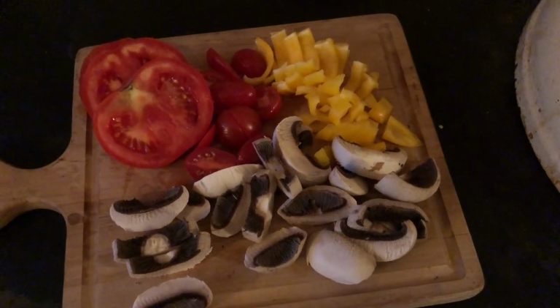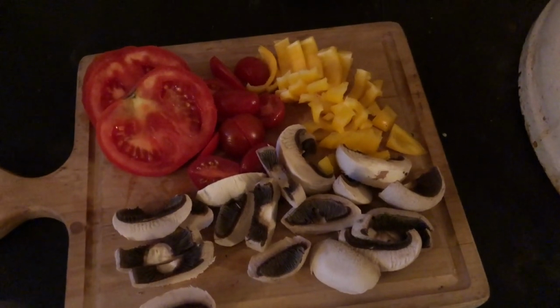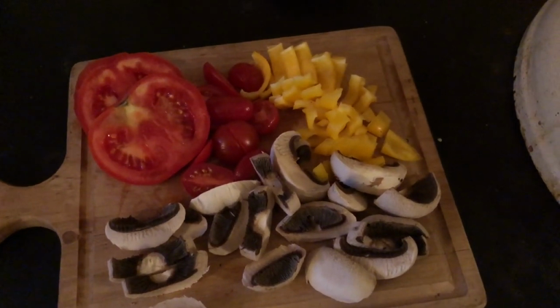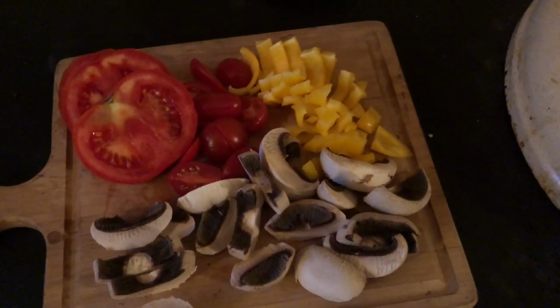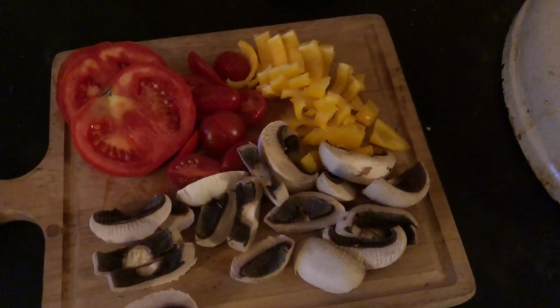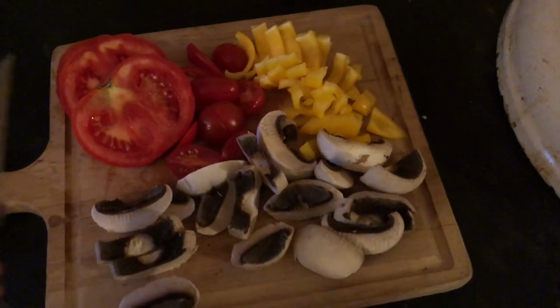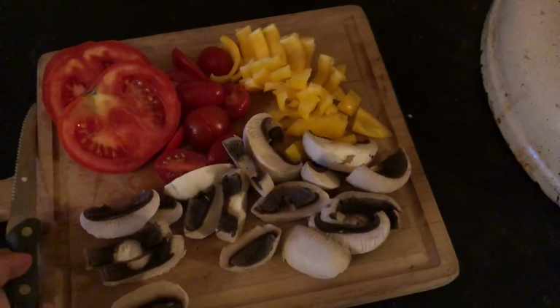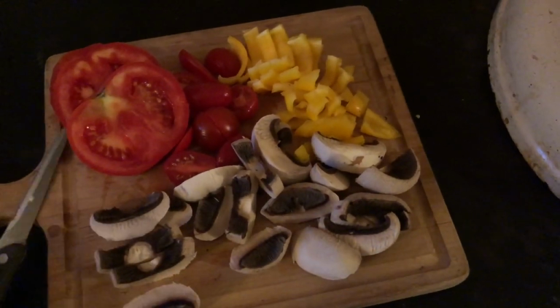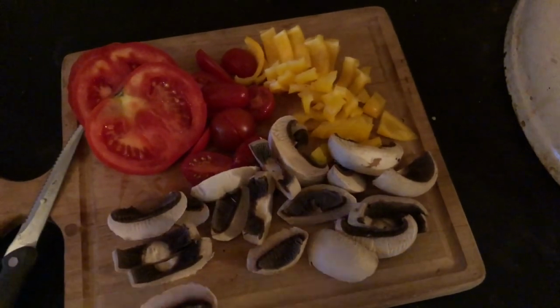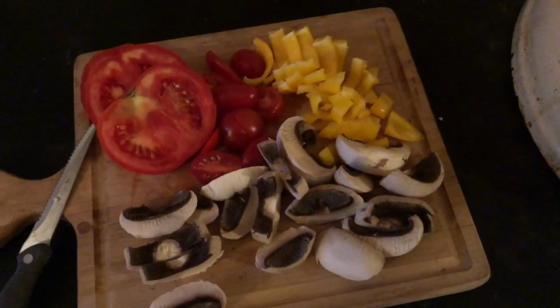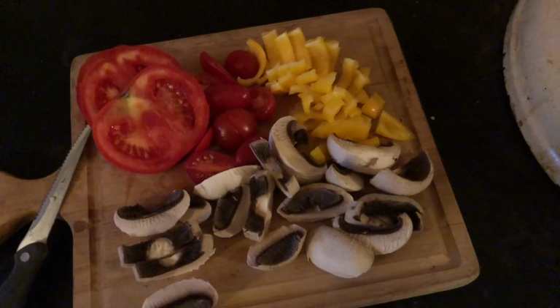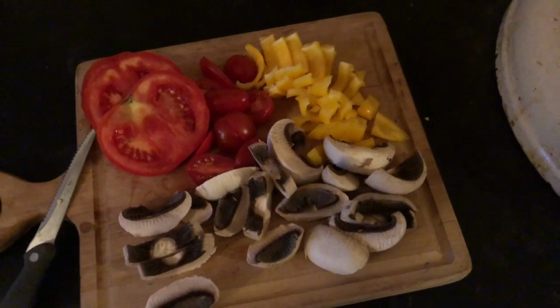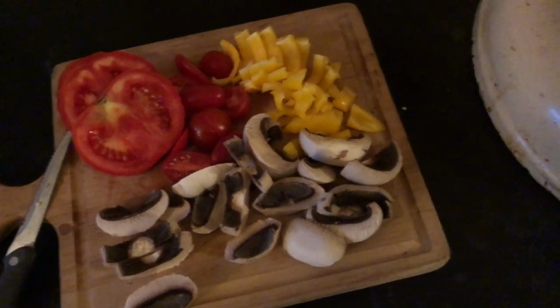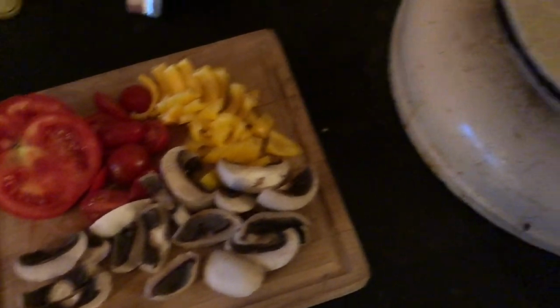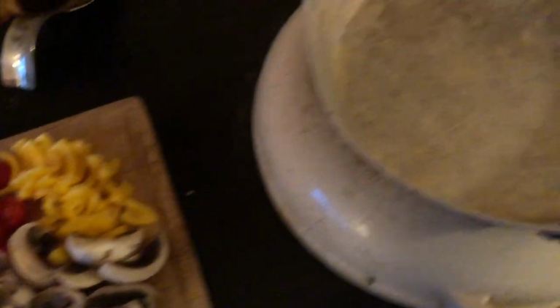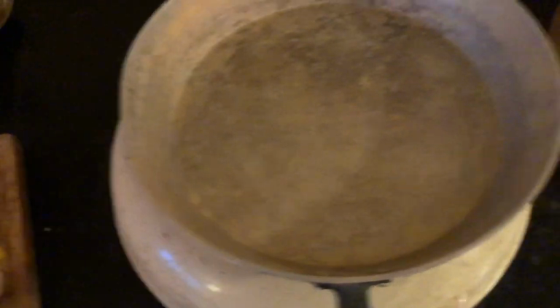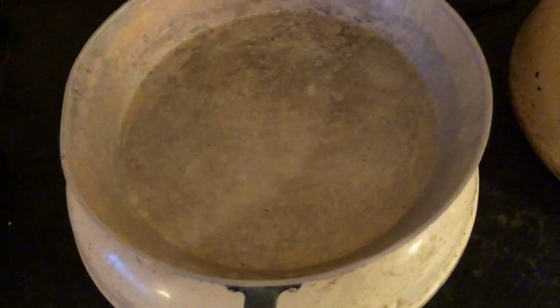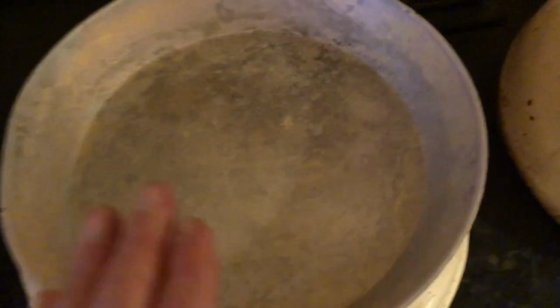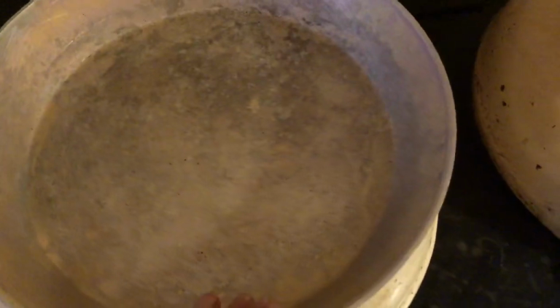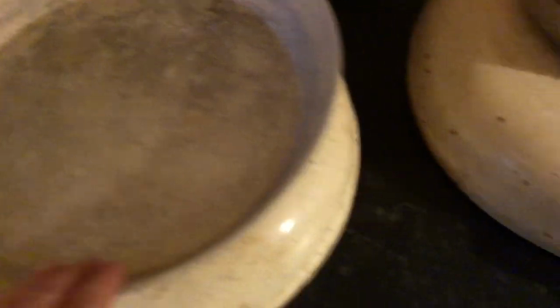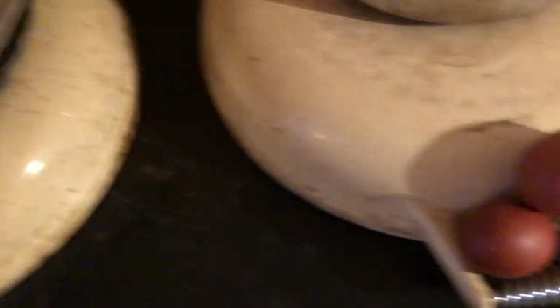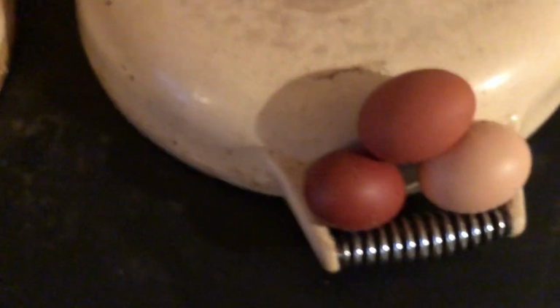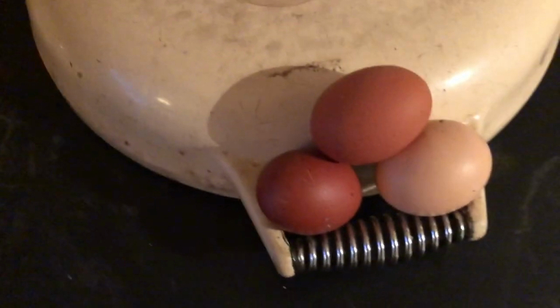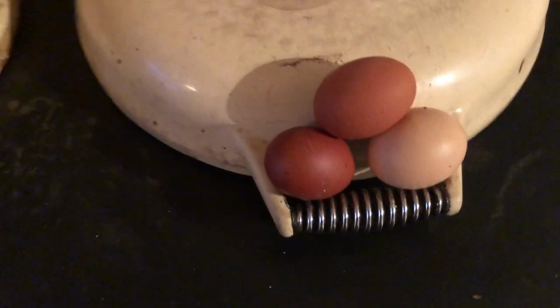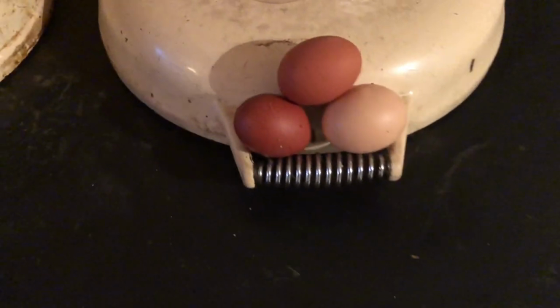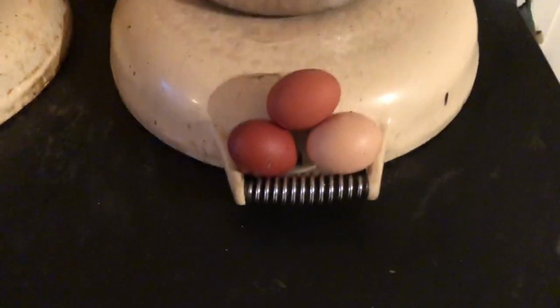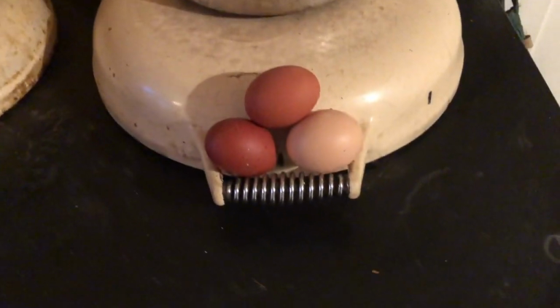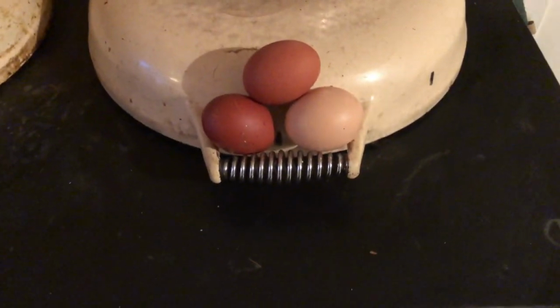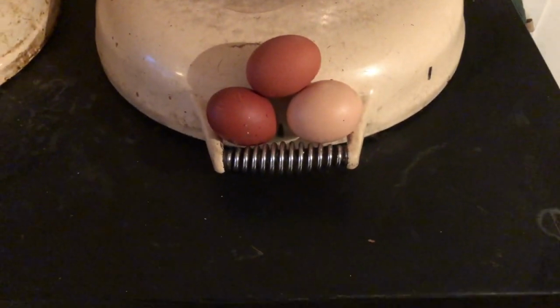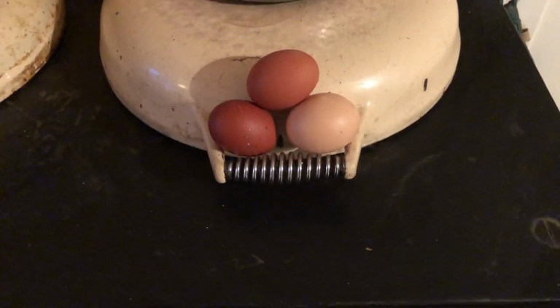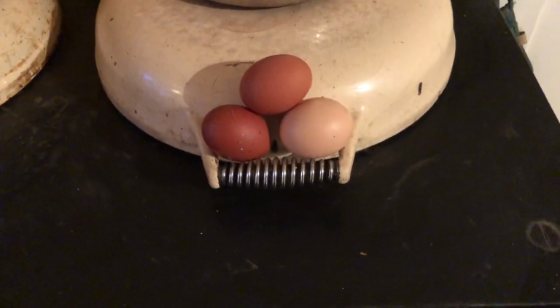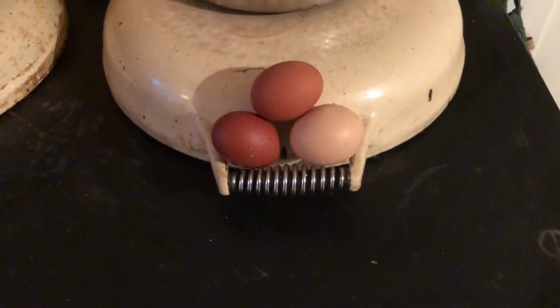So this evening I'm gonna have a fast-food farmer's supper frying pan. This is how I hold my eggs before I put them in the frying pan.